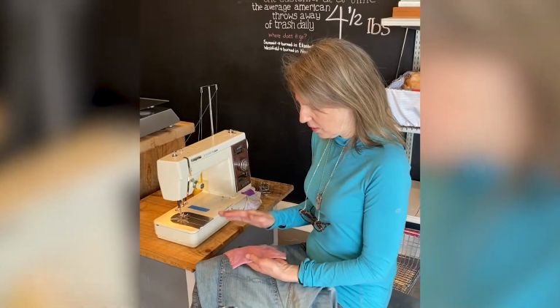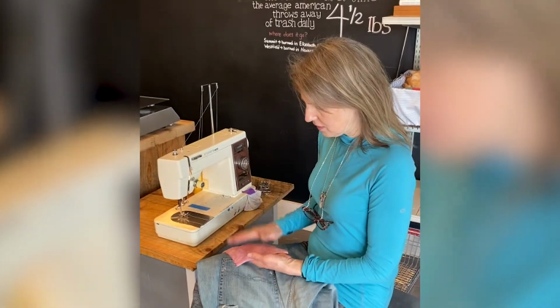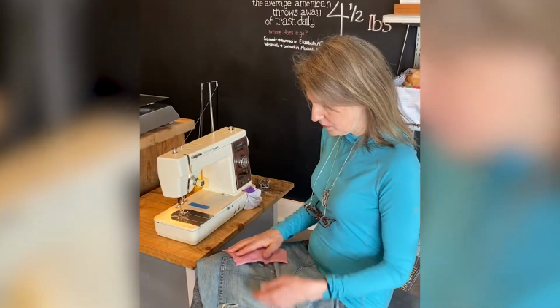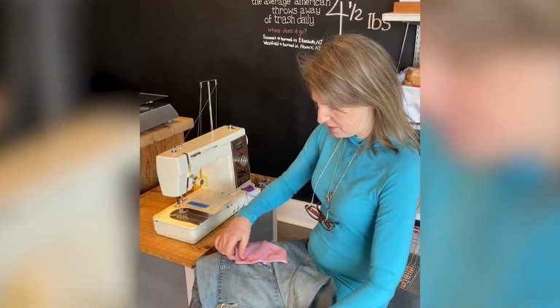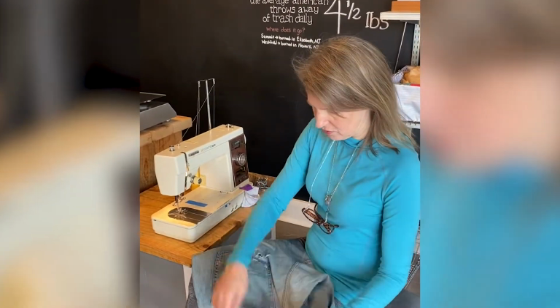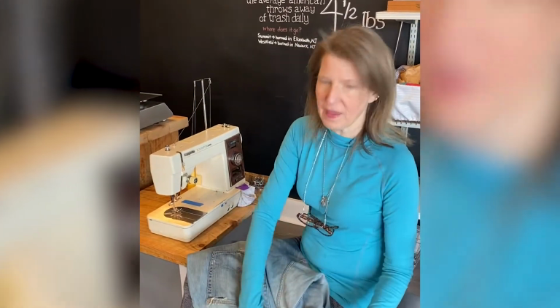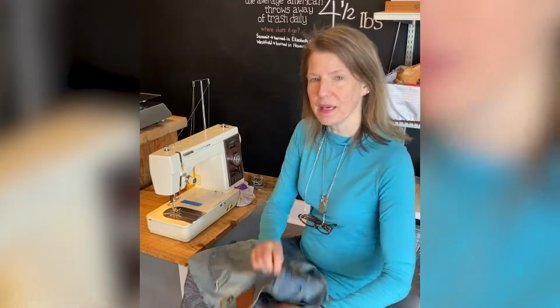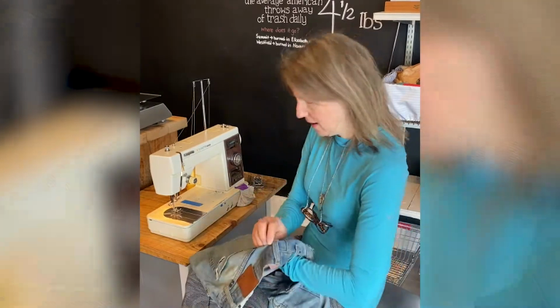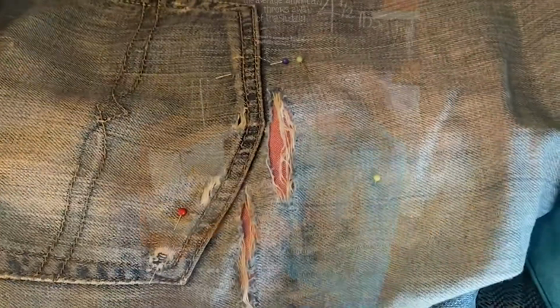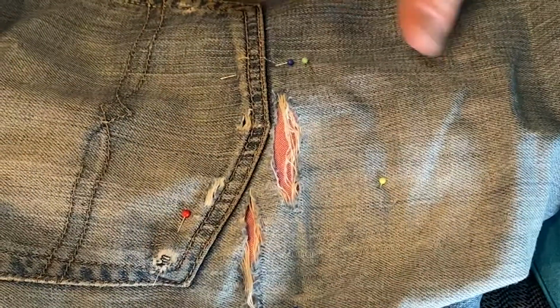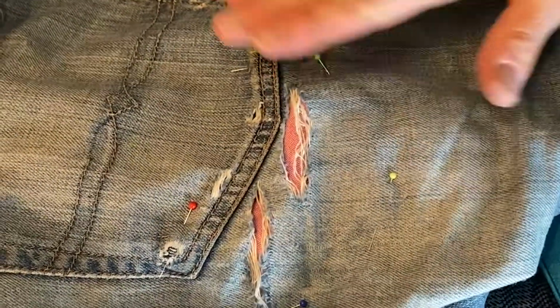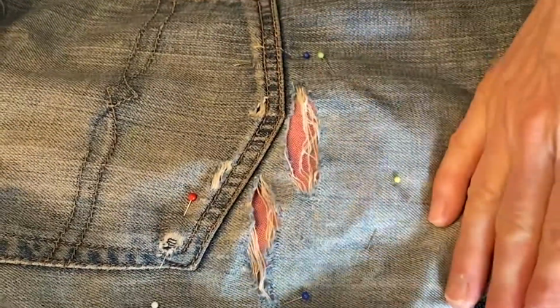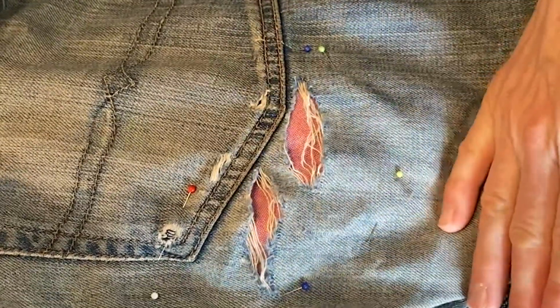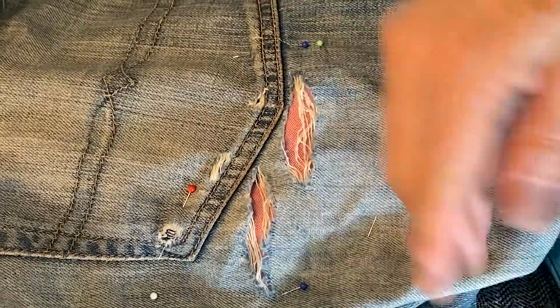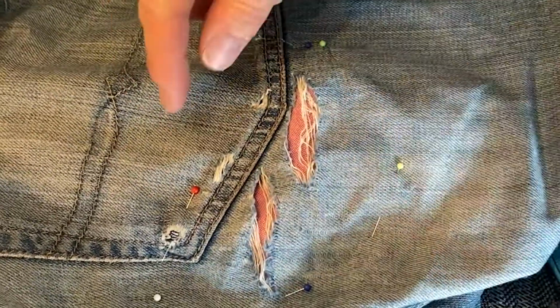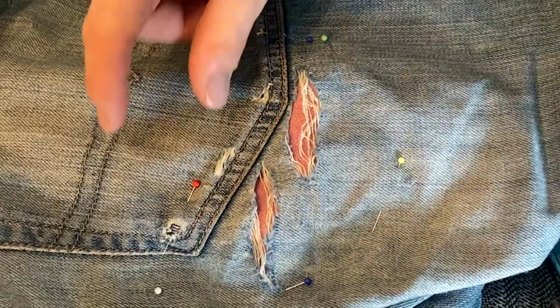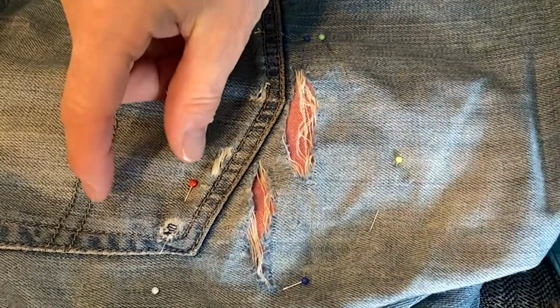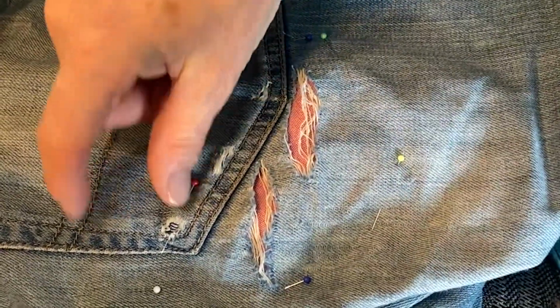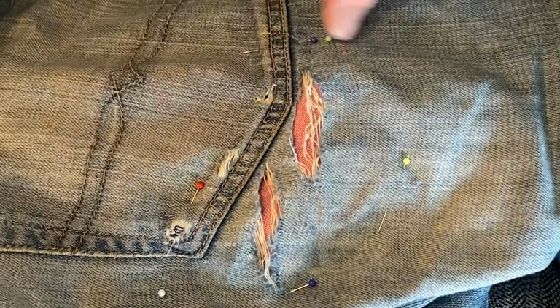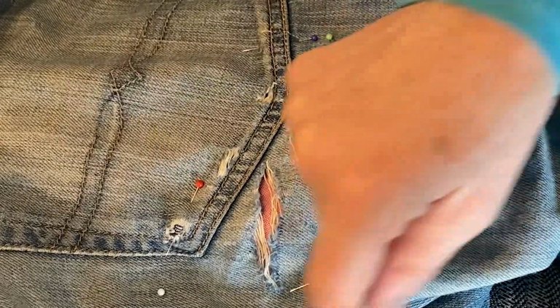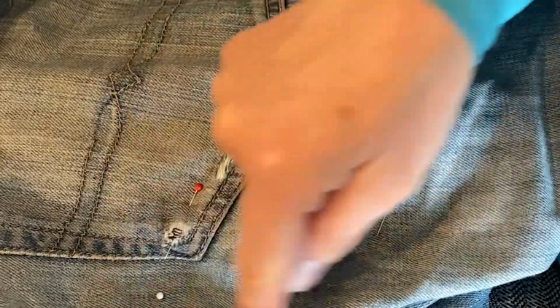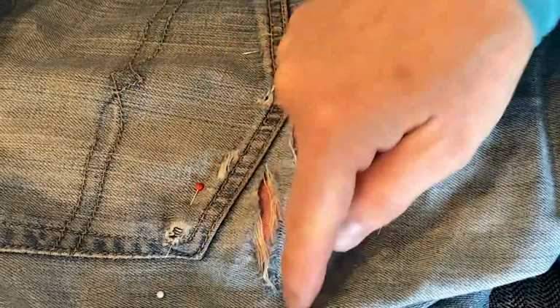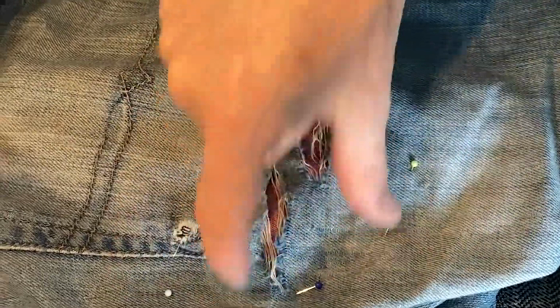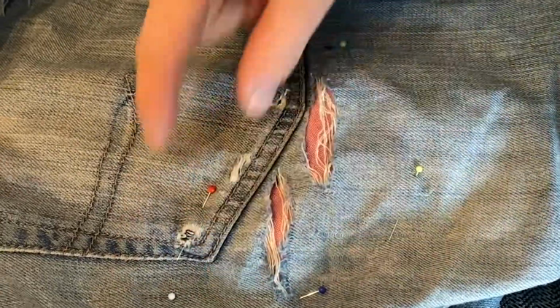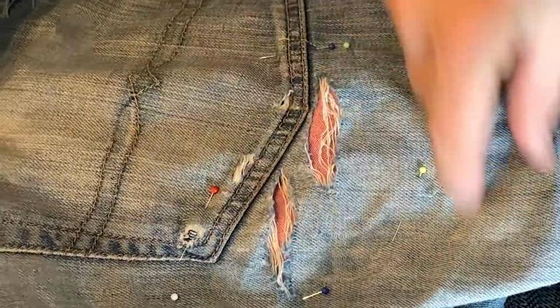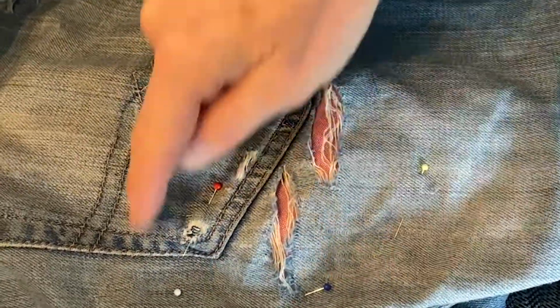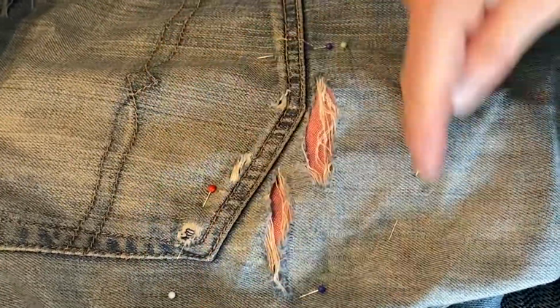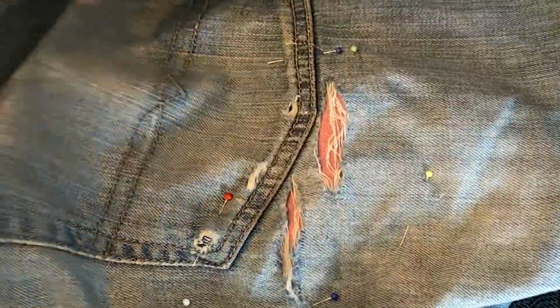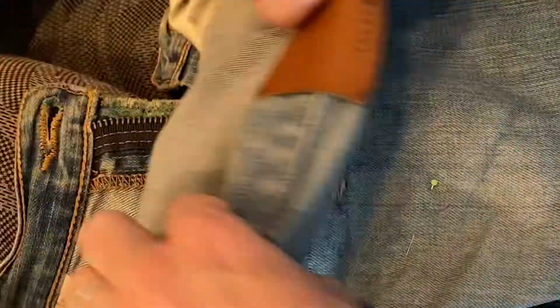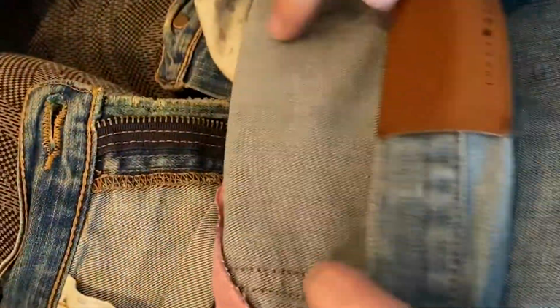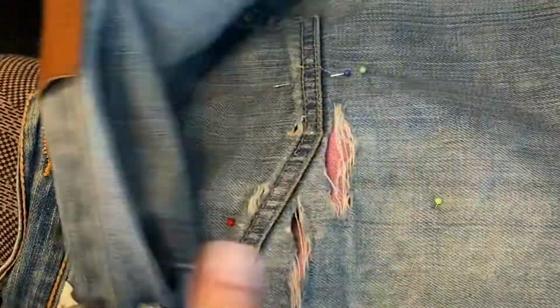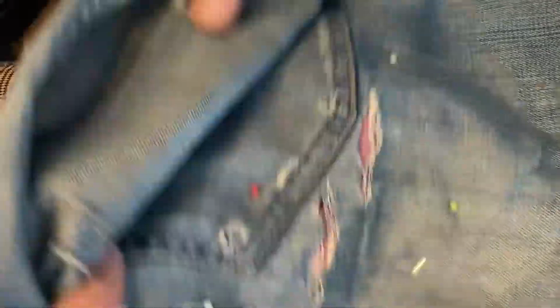I'm just going to put this underneath and pin it. You can see I have everything pinned. I make sure the fabric is about an inch bigger than the hole itself, and I just pin it down so I can keep it all nice and flat.